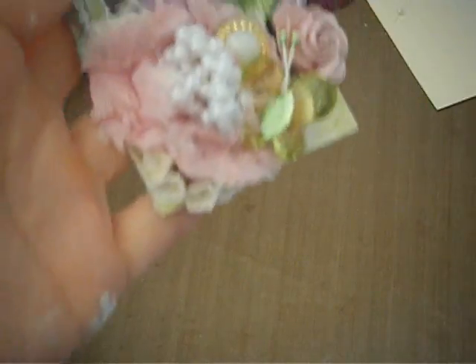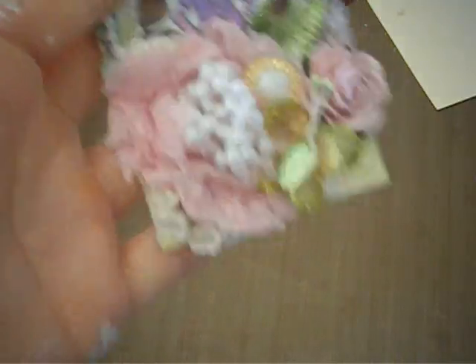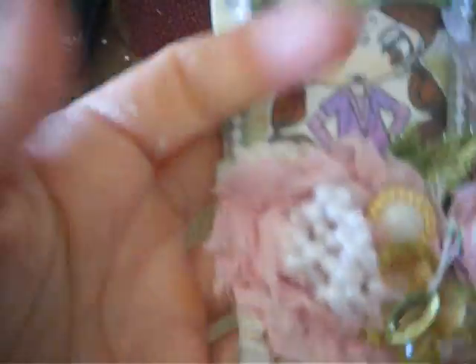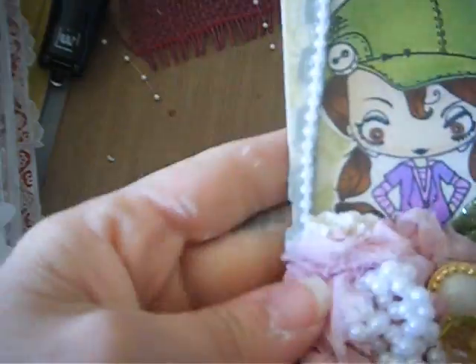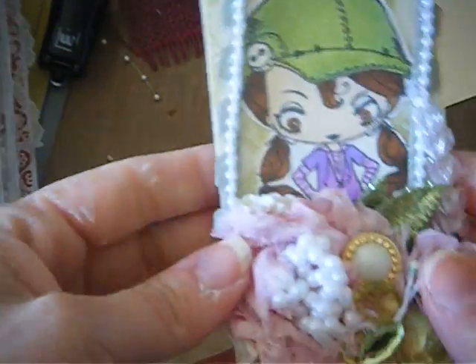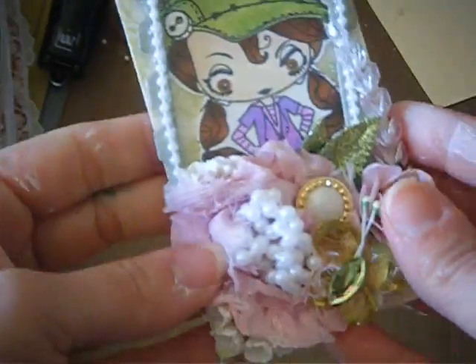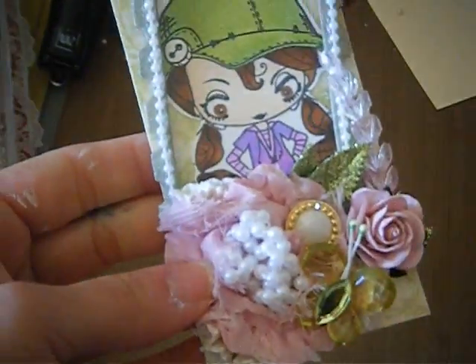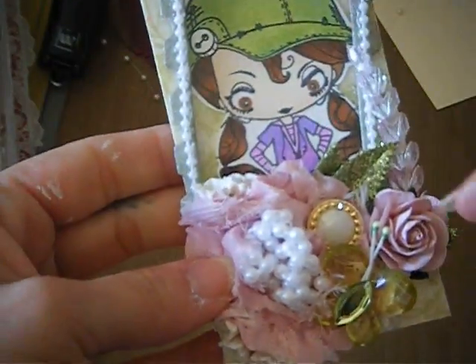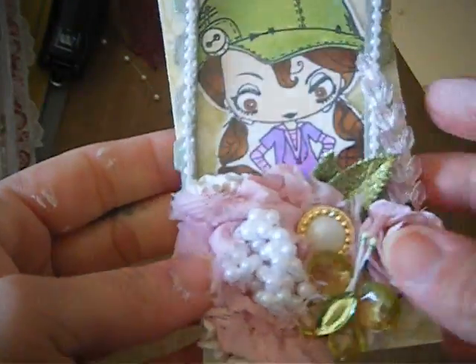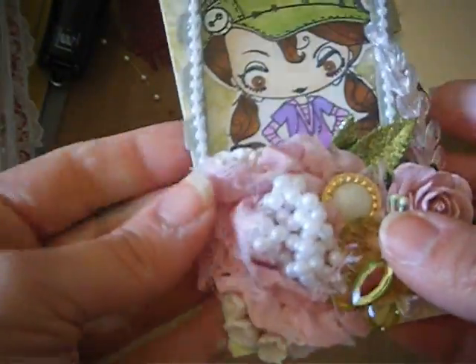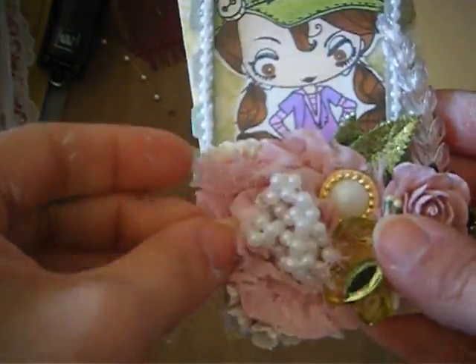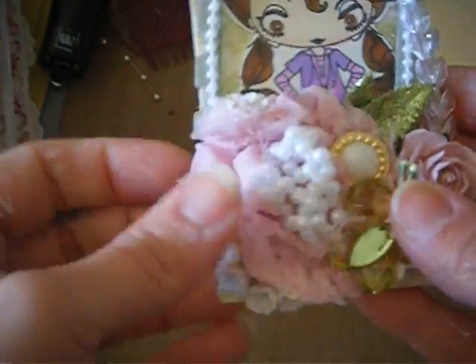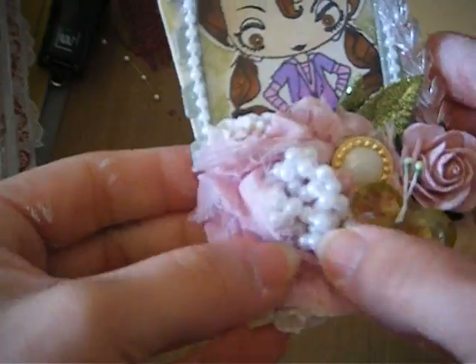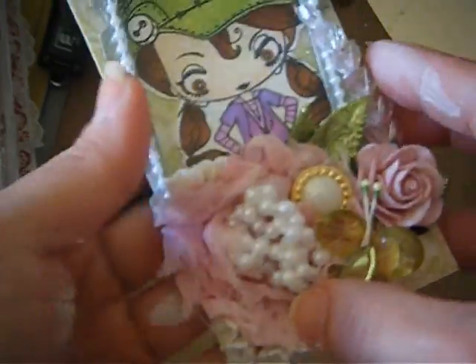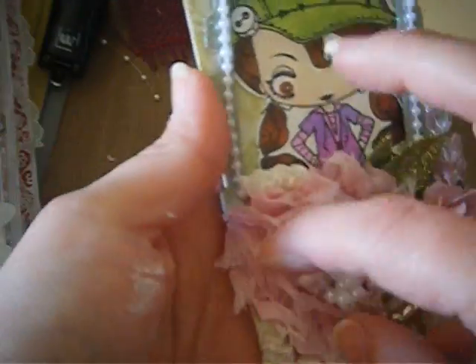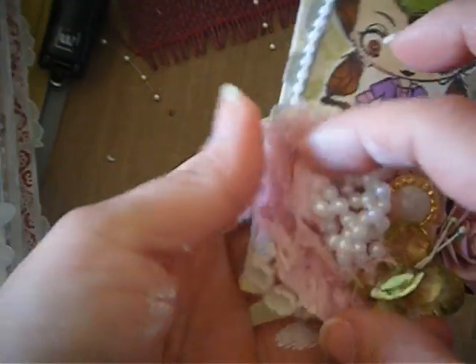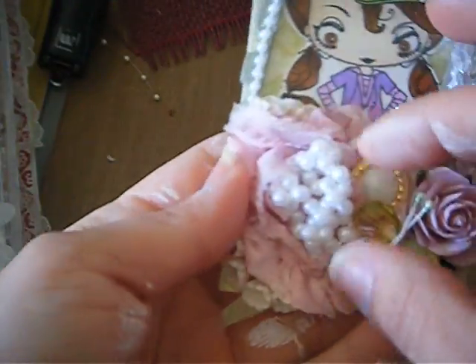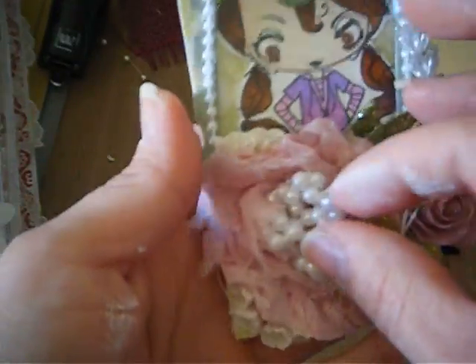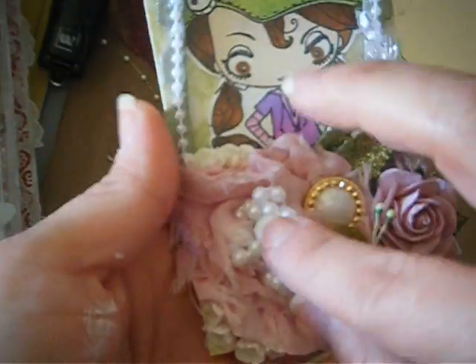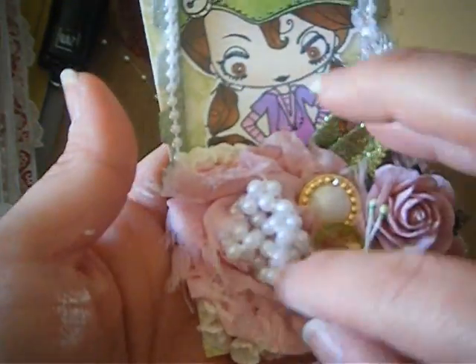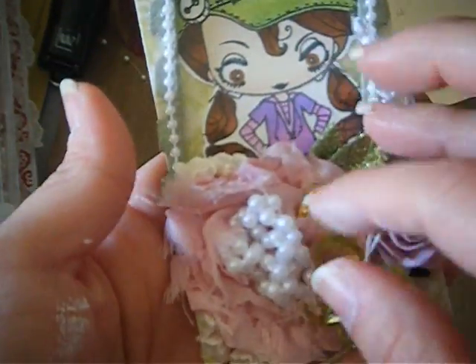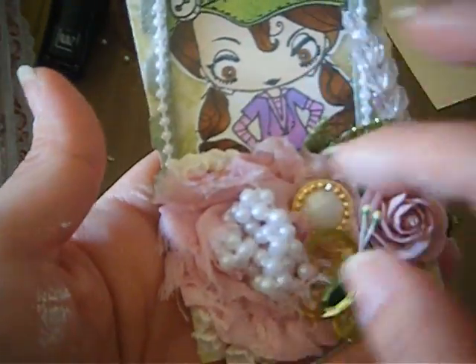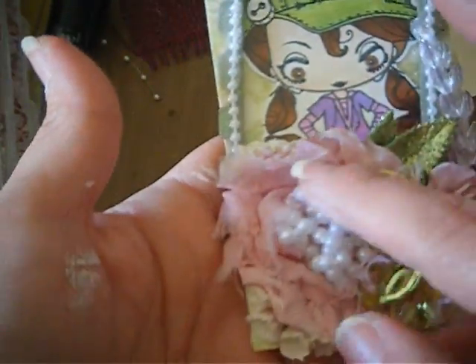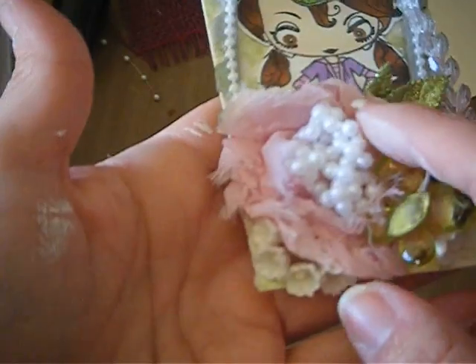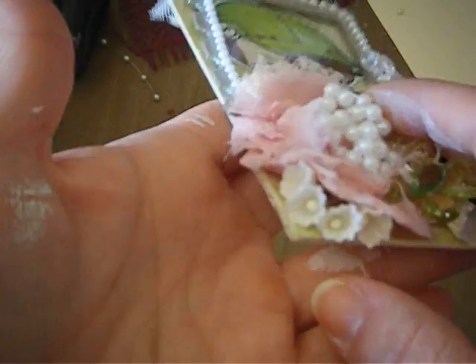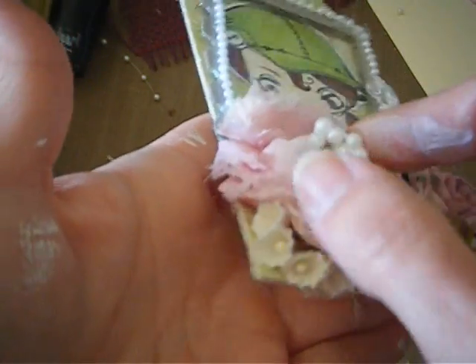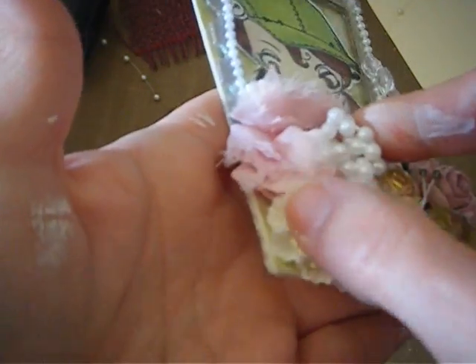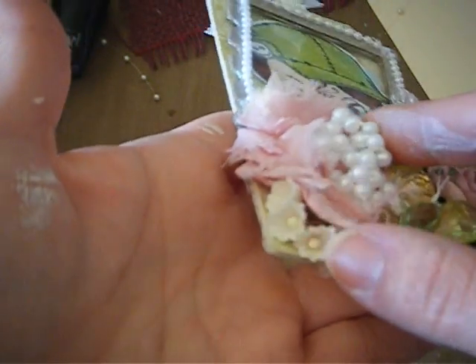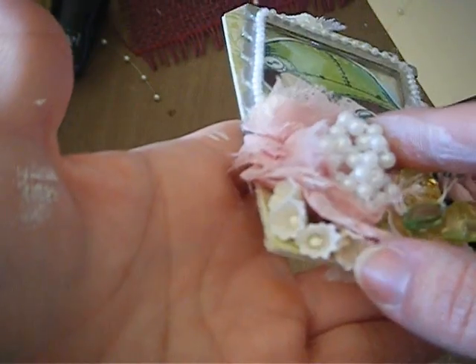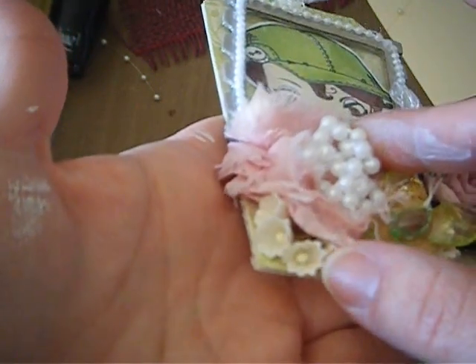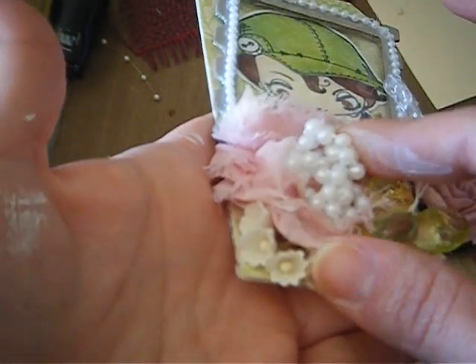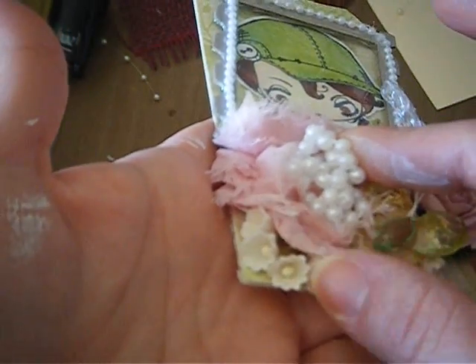This right here is a flower from Saw, and these are just beaded pearls that I tied in knots and put in the middle.